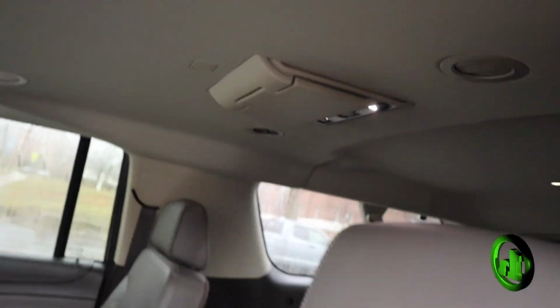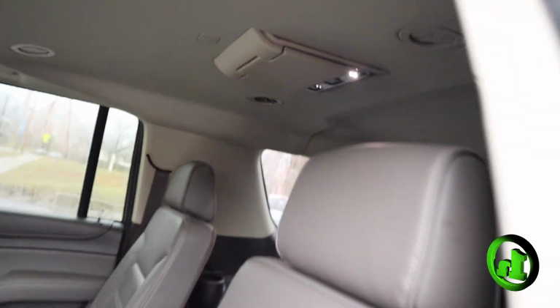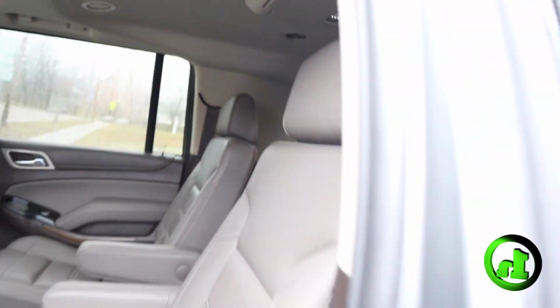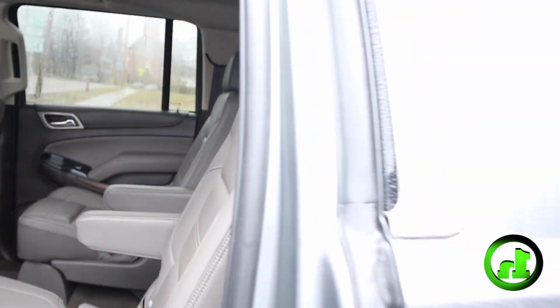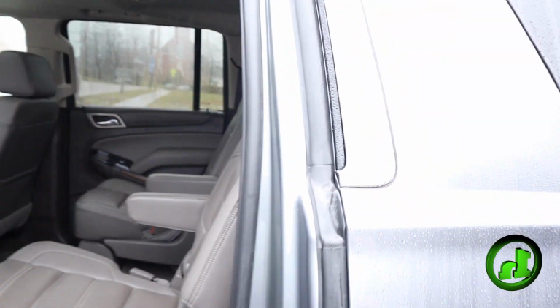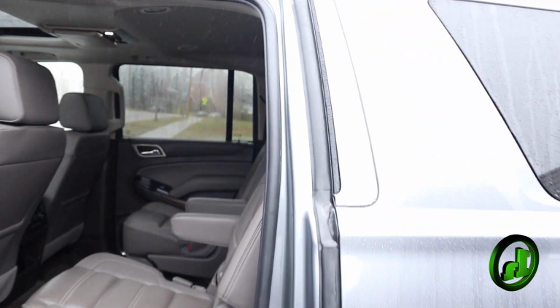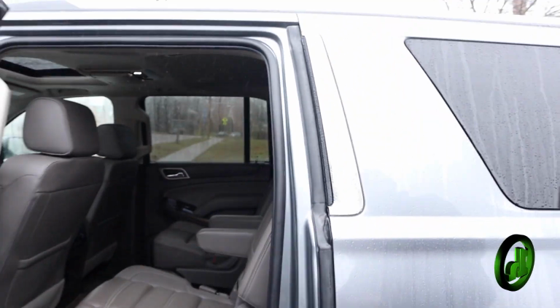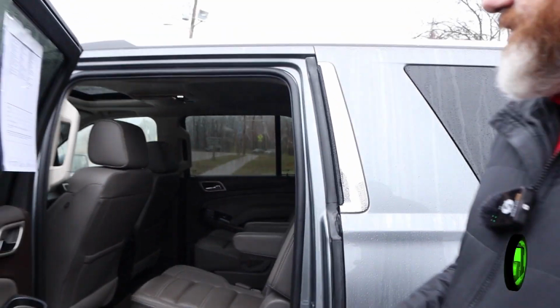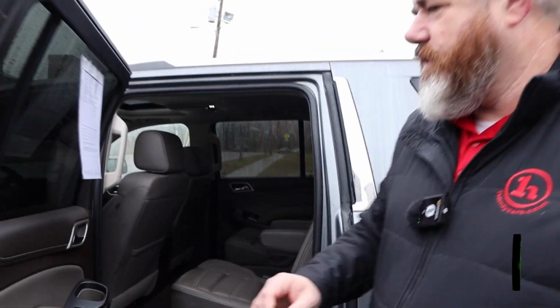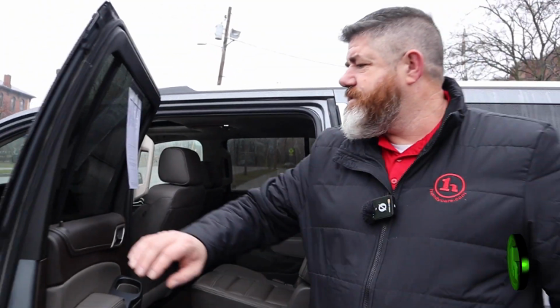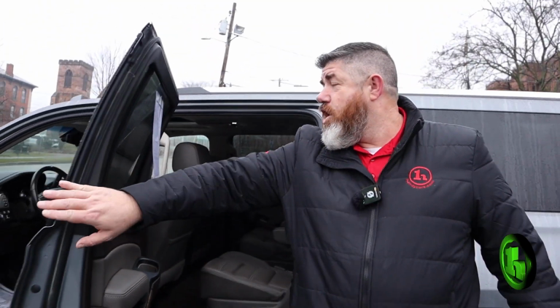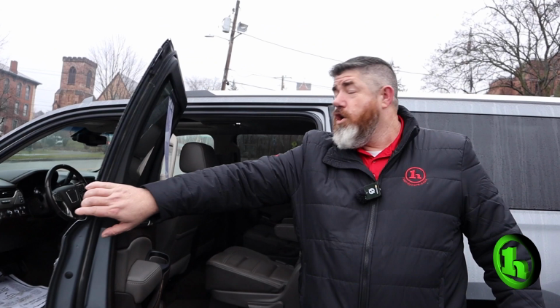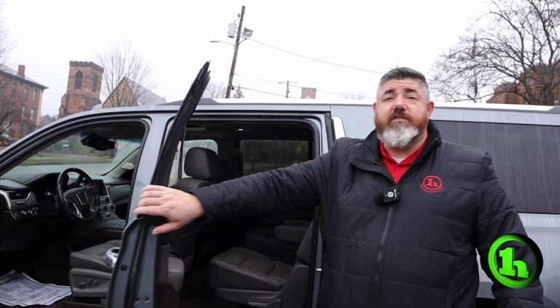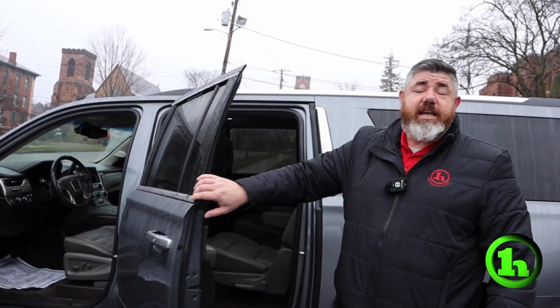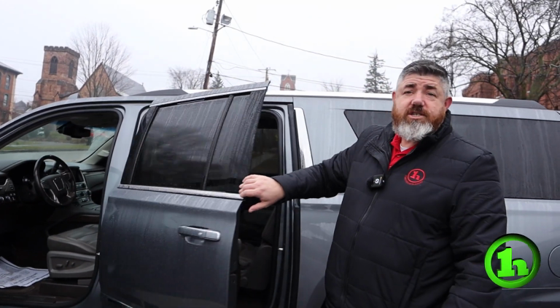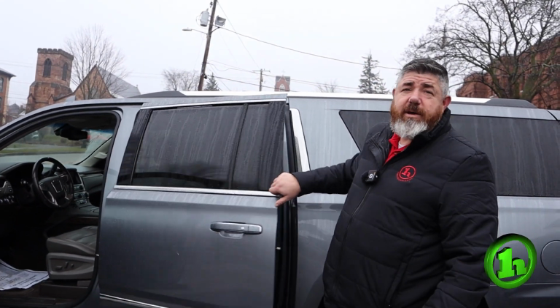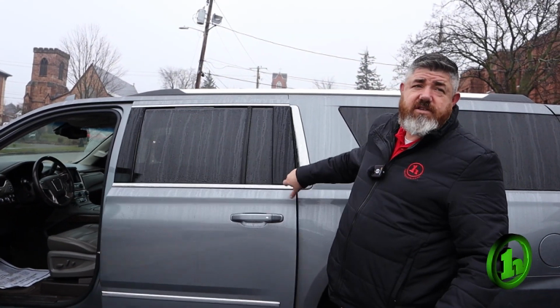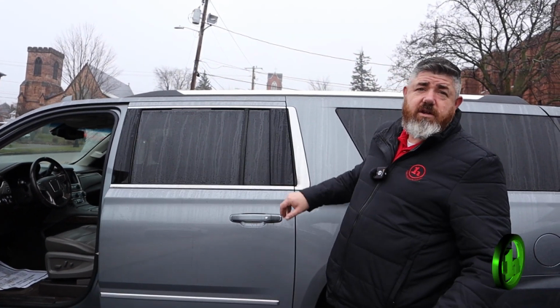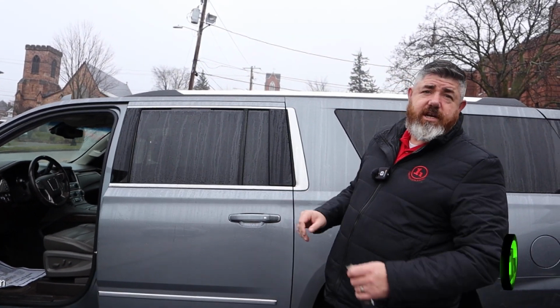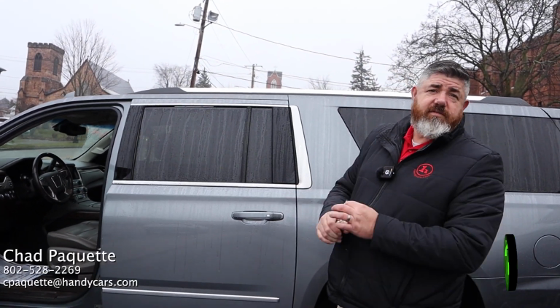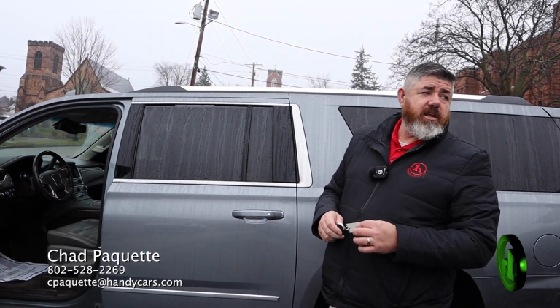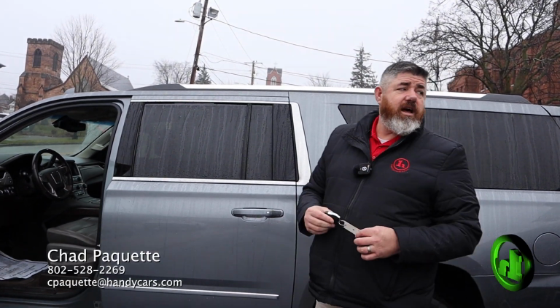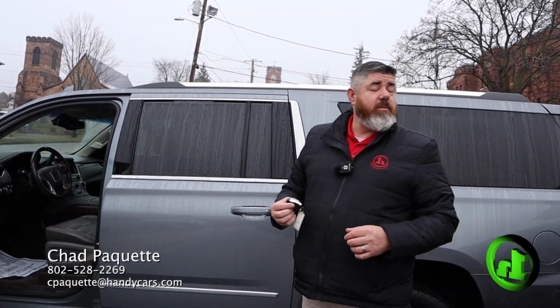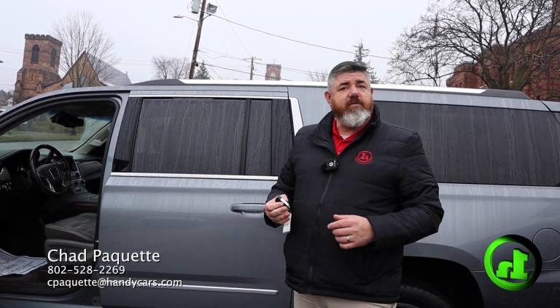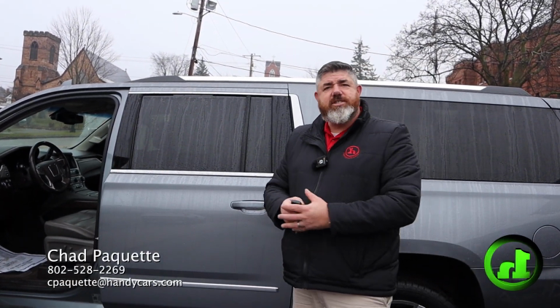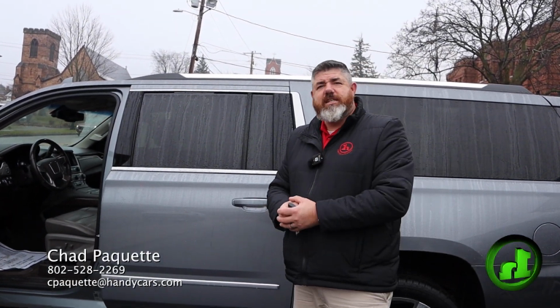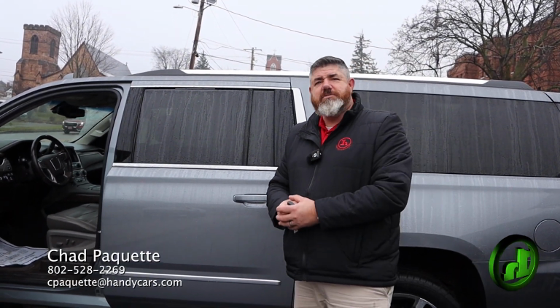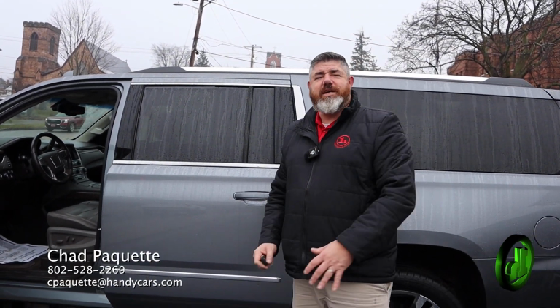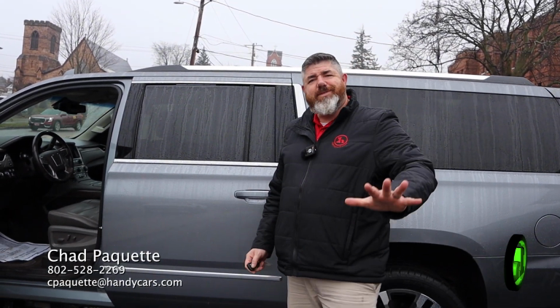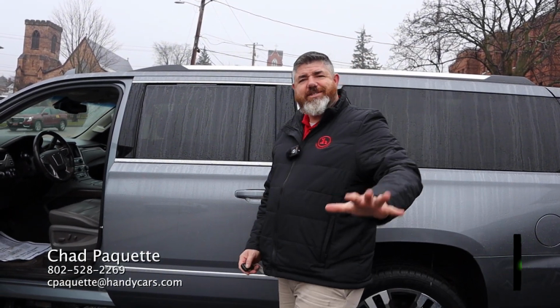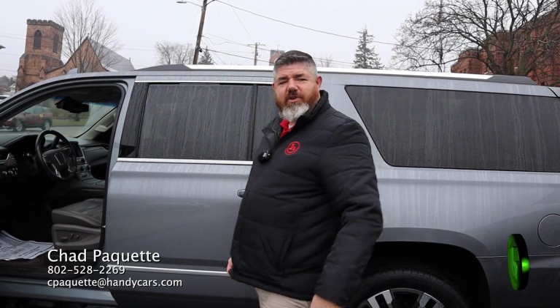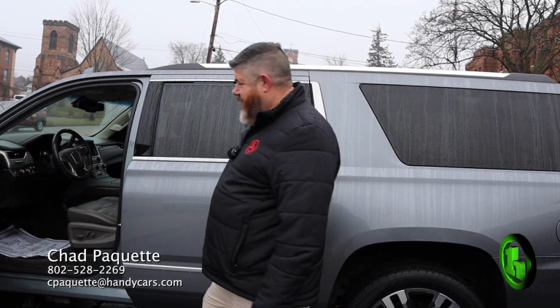It's a very nice truck and it's going at a very nice price. If you have any questions about this vehicle or any other vehicle on the lot, all my information is at the bottom of the screen. Thanks, have a great day.